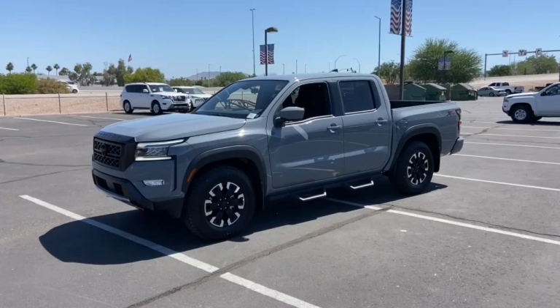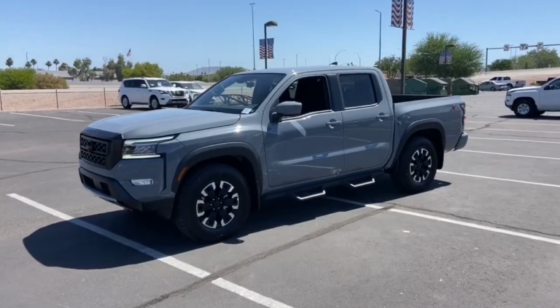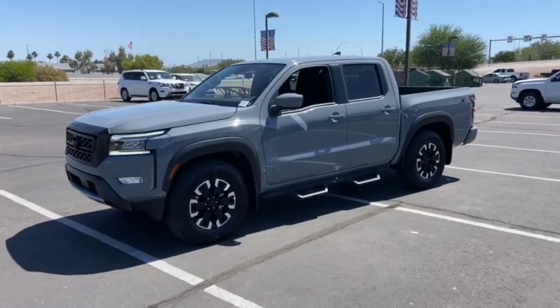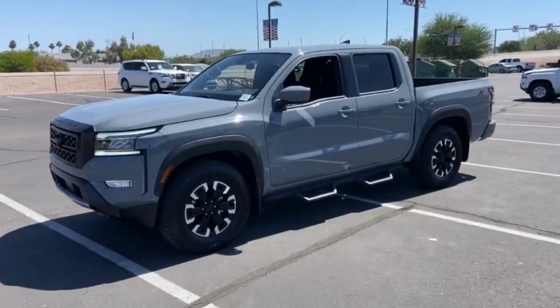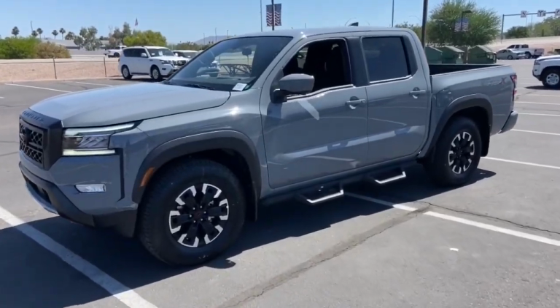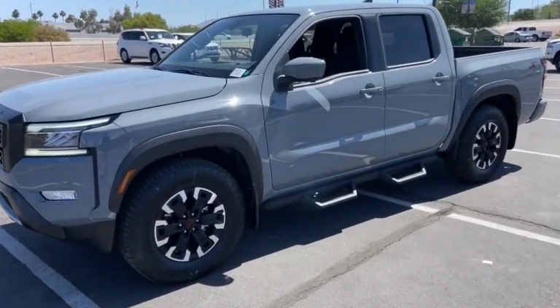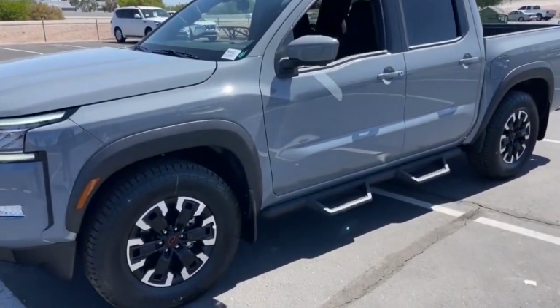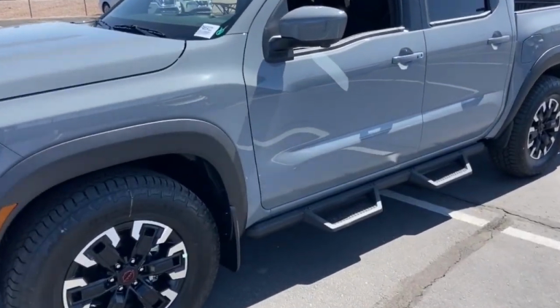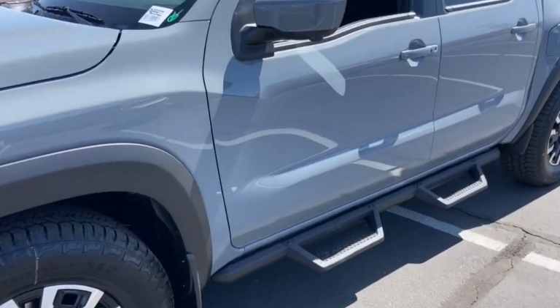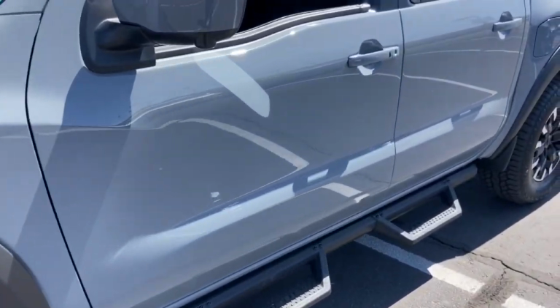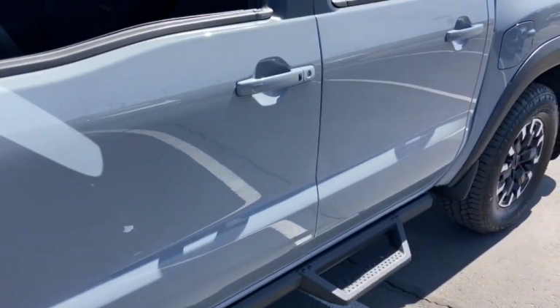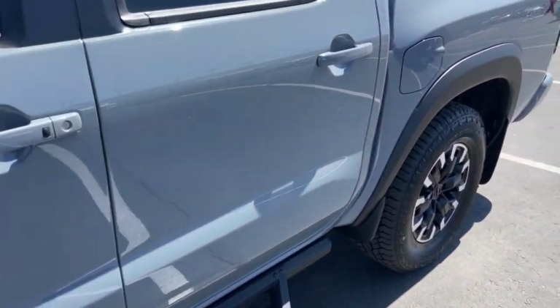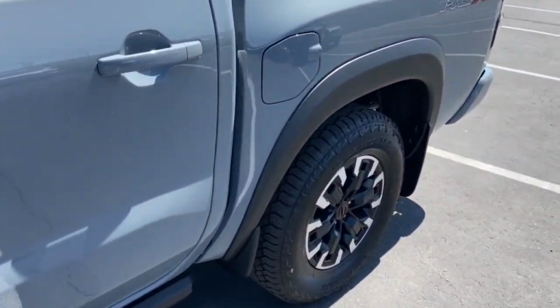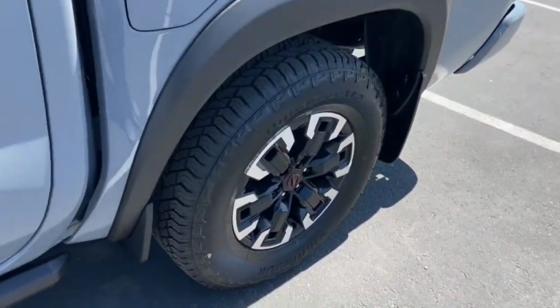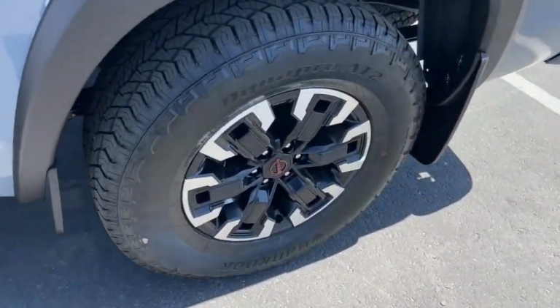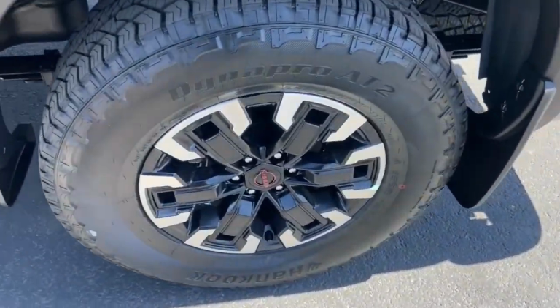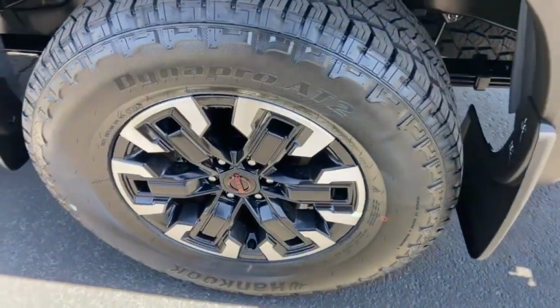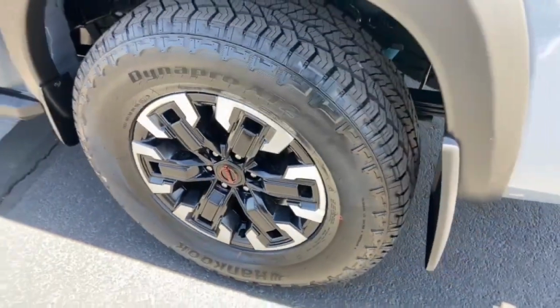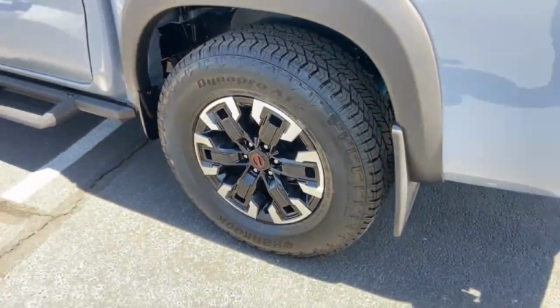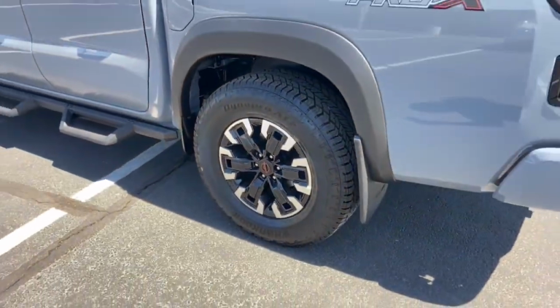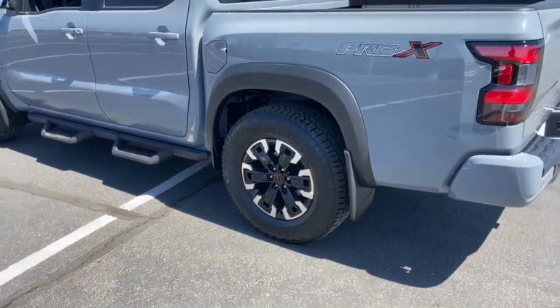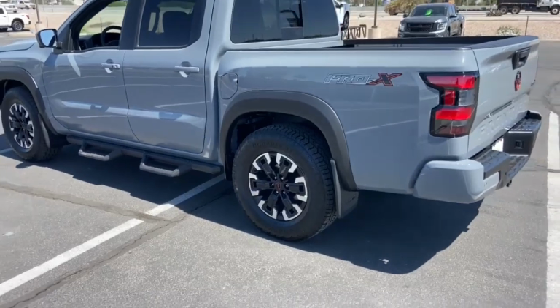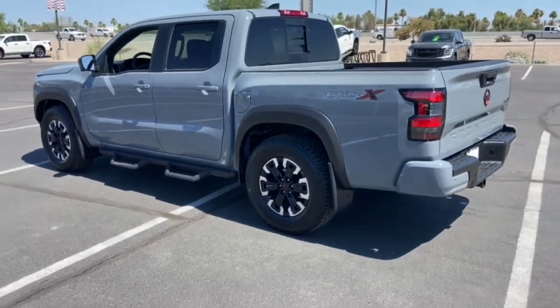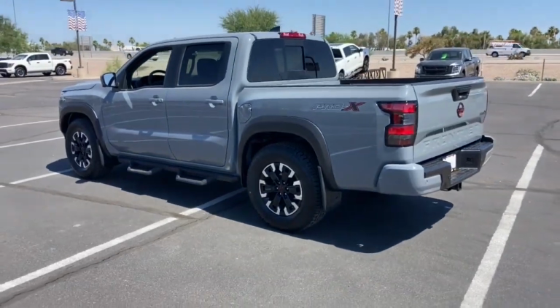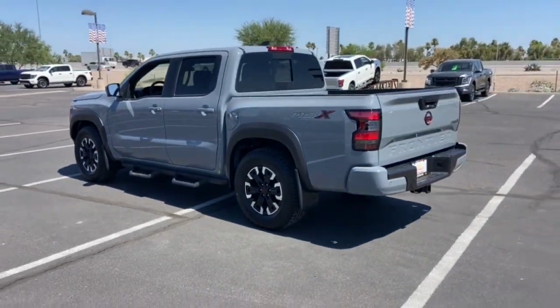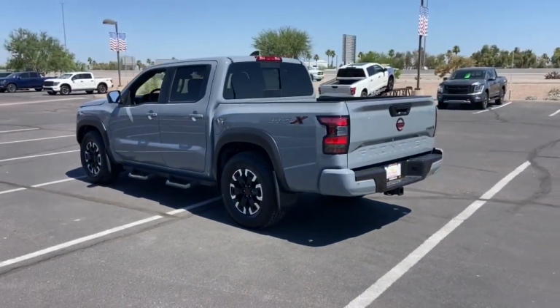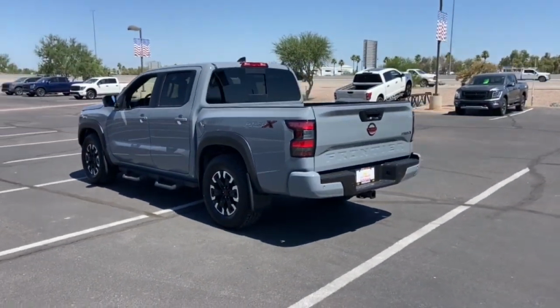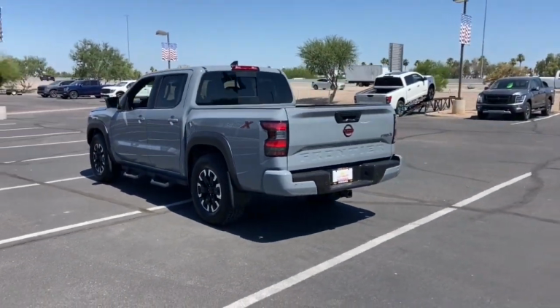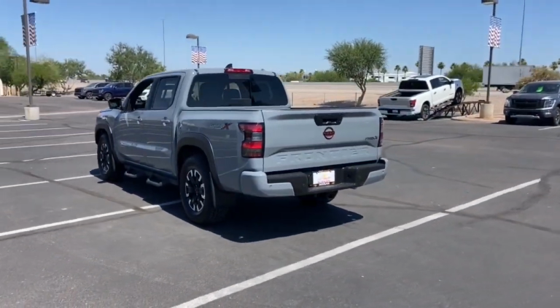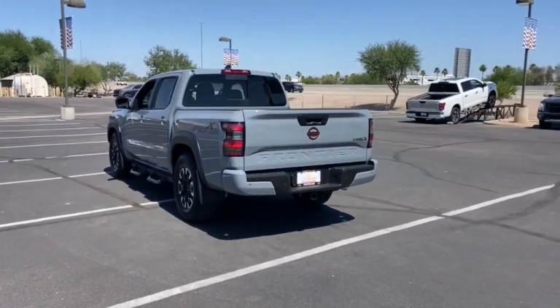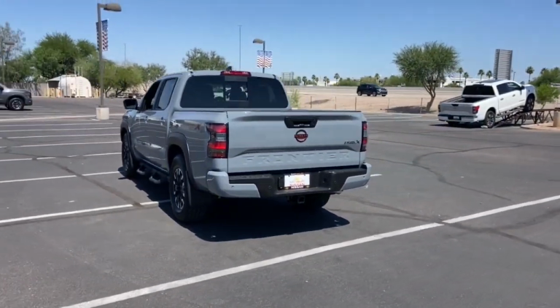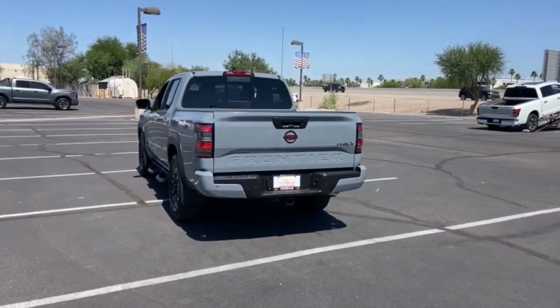Get a feel for the 2023 Nissan Frontier. You'll be ready for the job or off-road recreation in this remarkably affordable Frontier. Comfortable, capable, and hard-working, this popular midsize pickup is waiting just for you.